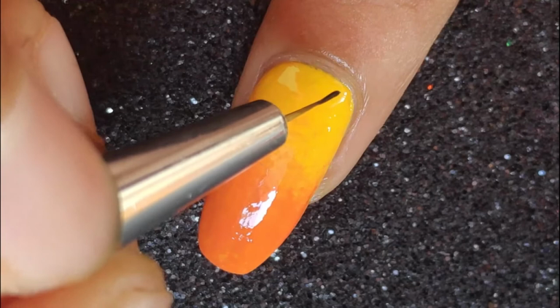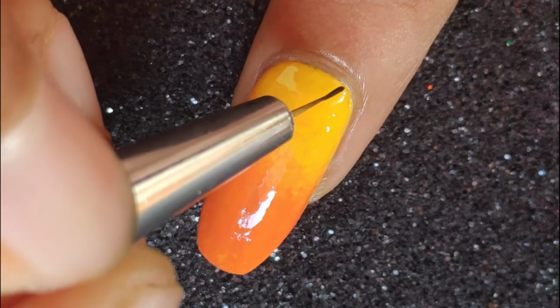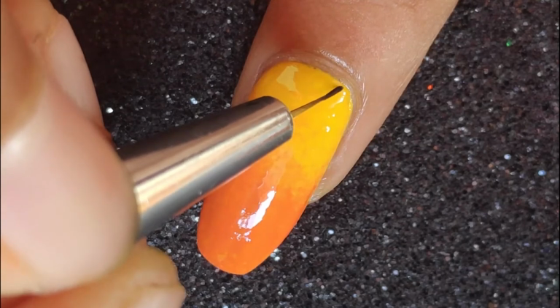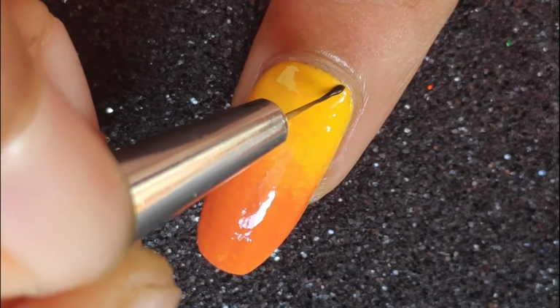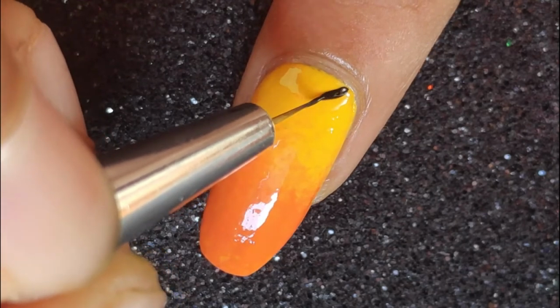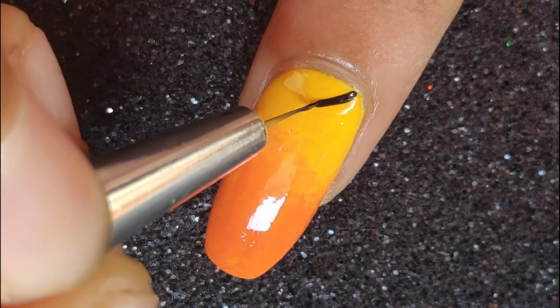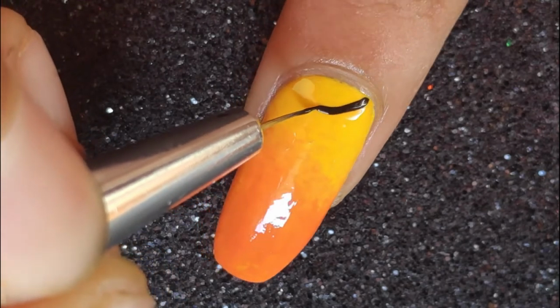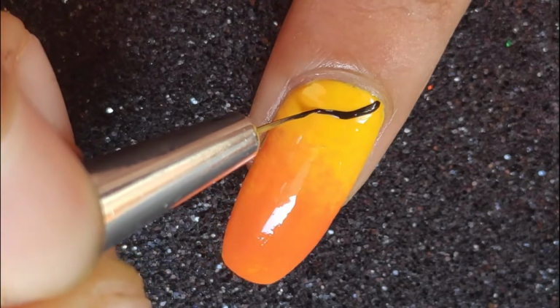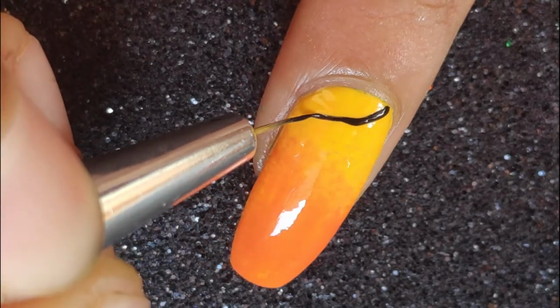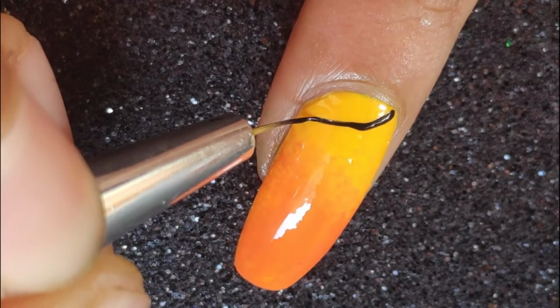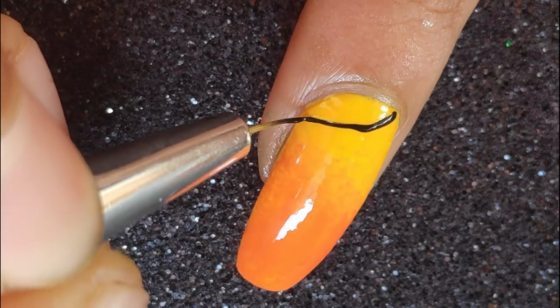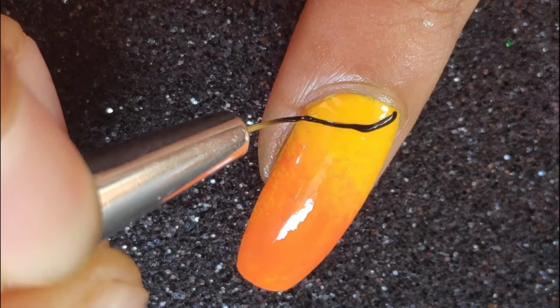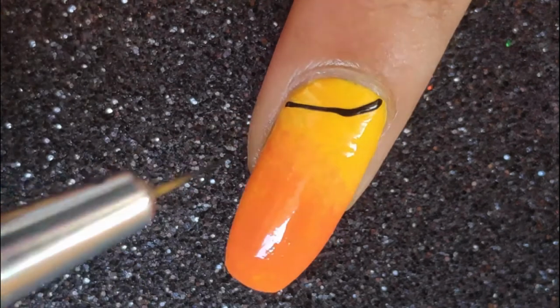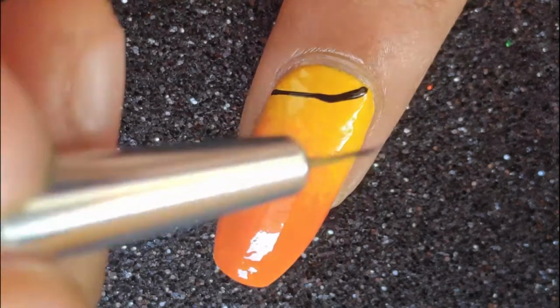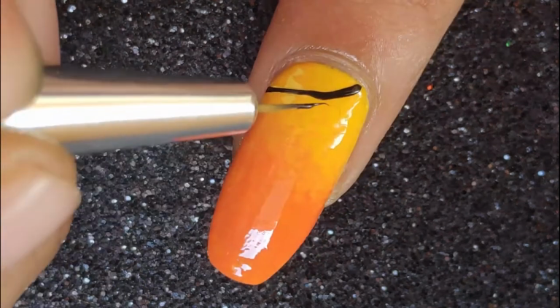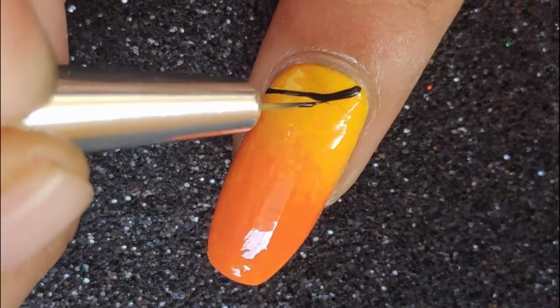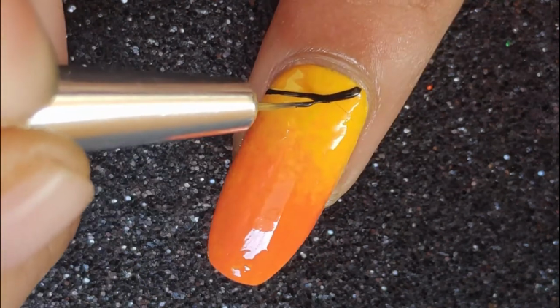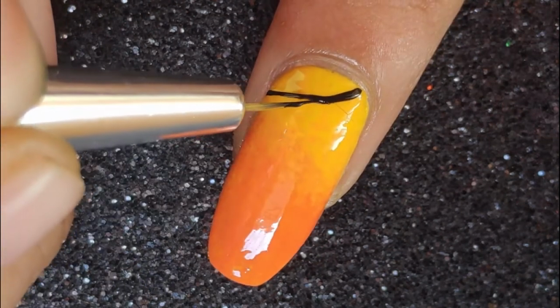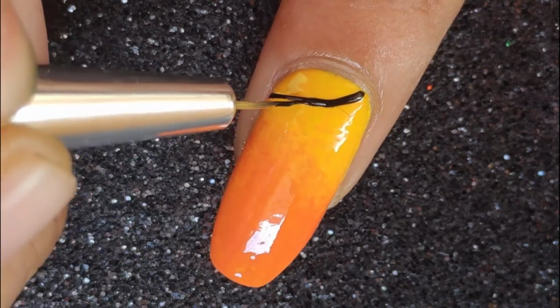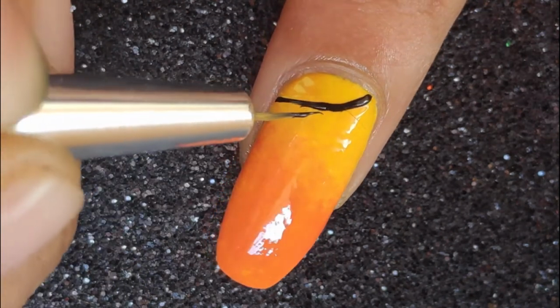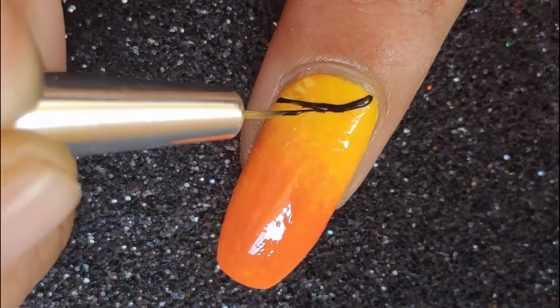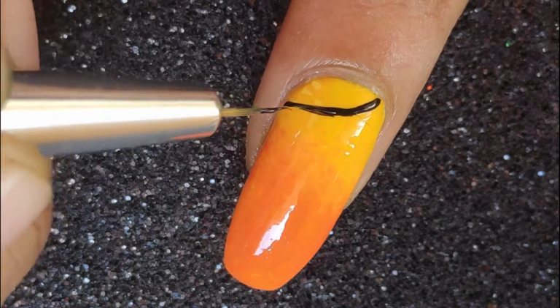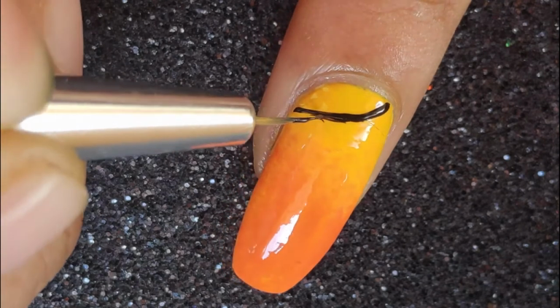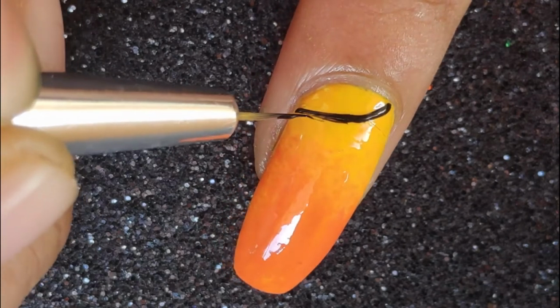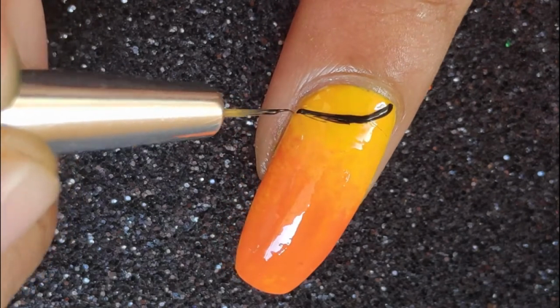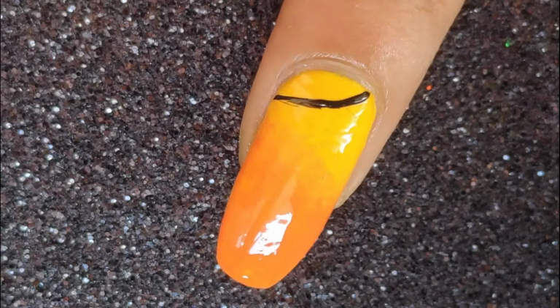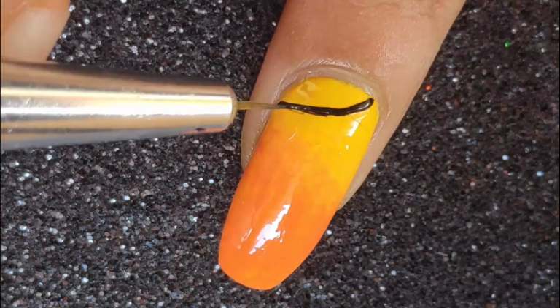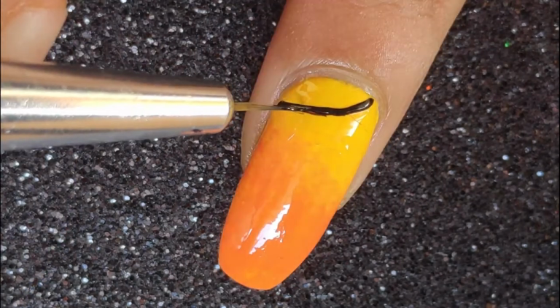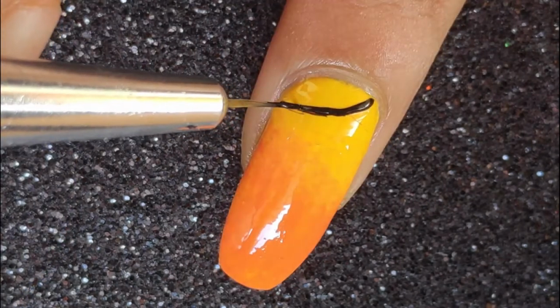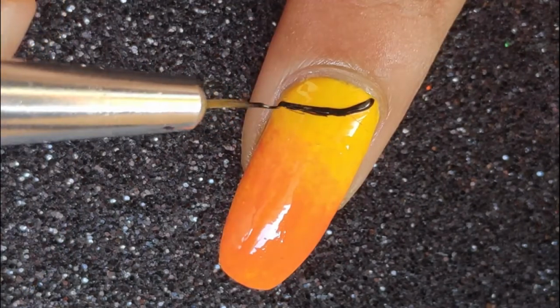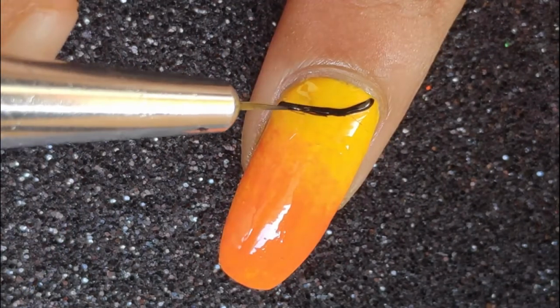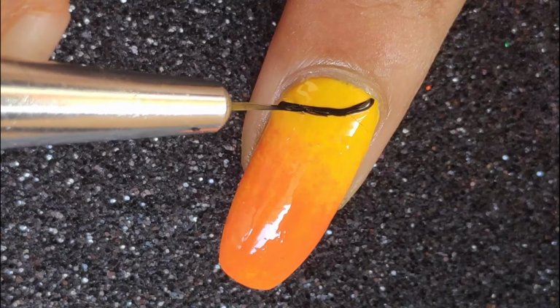Once done I'm going to be applying a thick layer of top coat to blend it all in and bring out that beautiful gradient manicure. Next I'm going to be using my brush — which is from Born Pretty Store — and they are amazing for creating freehand nail arts. I'm going to be using the brush along with my black polish to create the design.